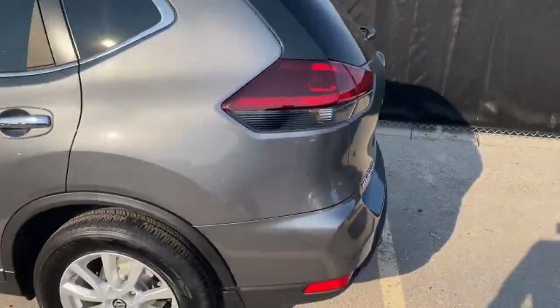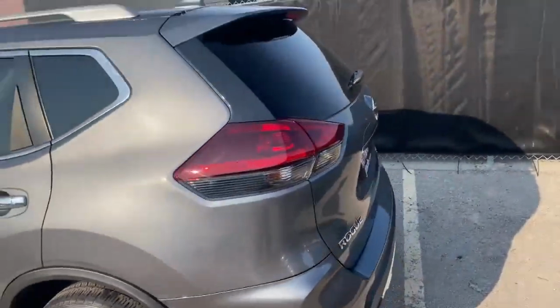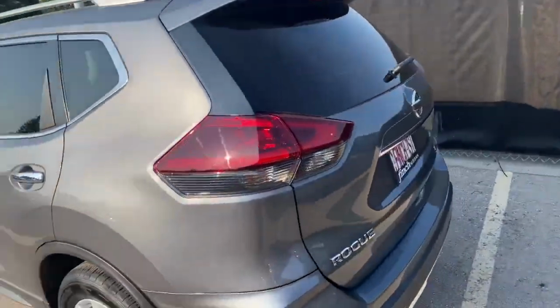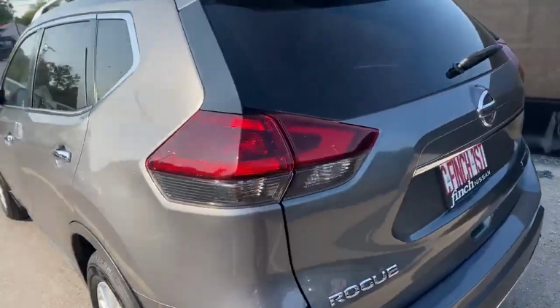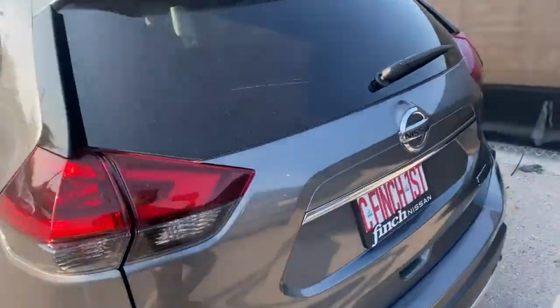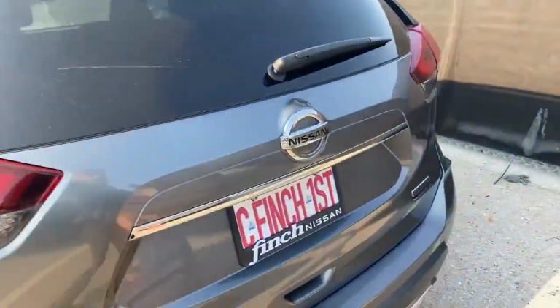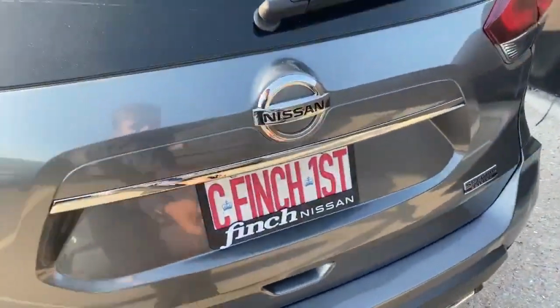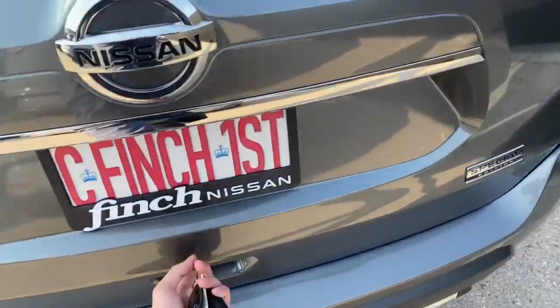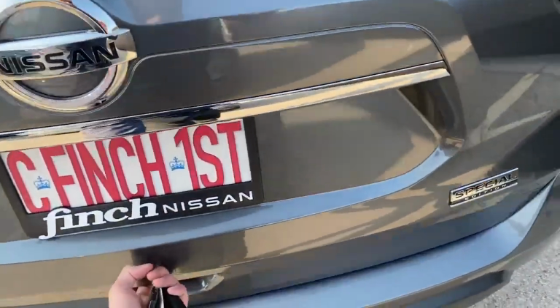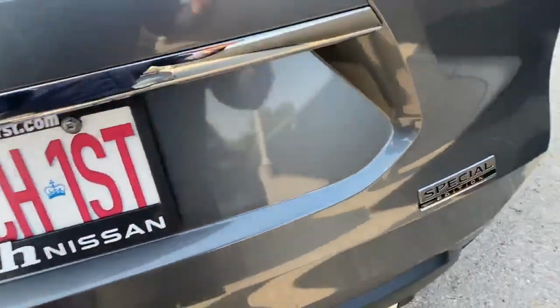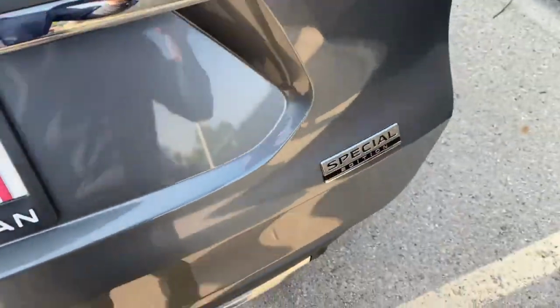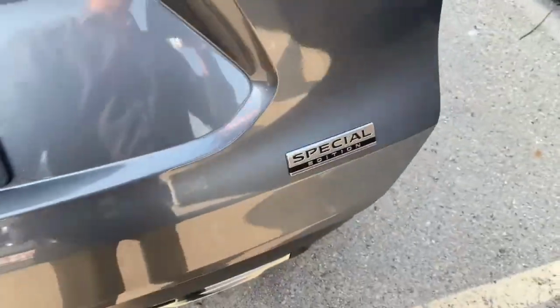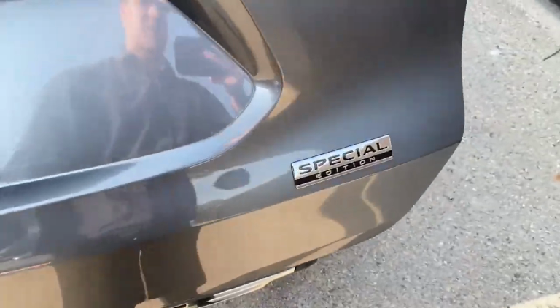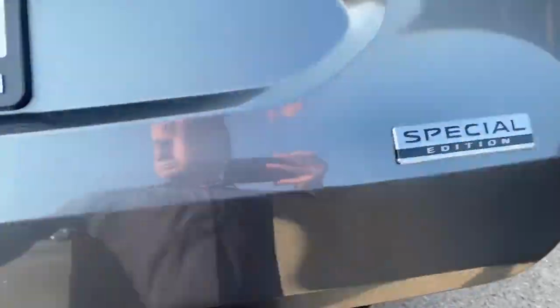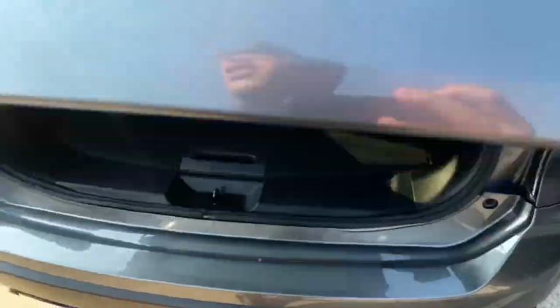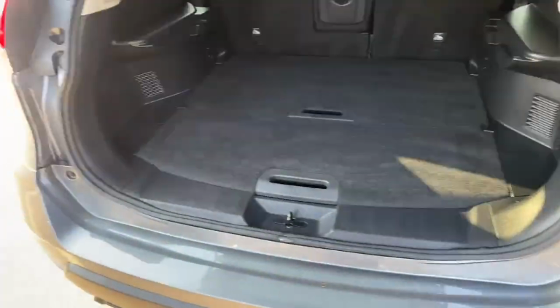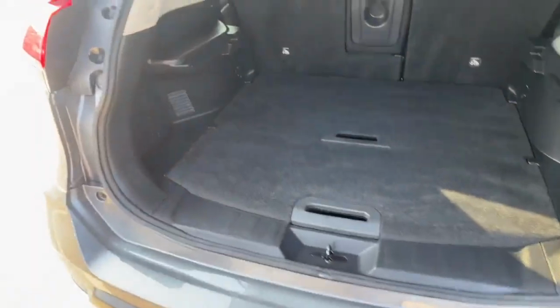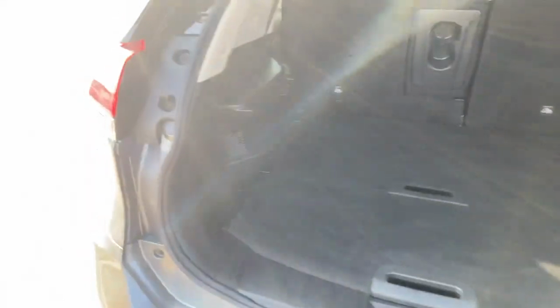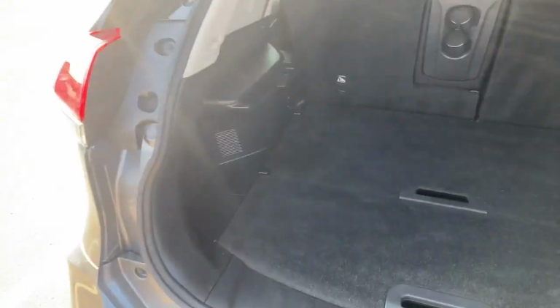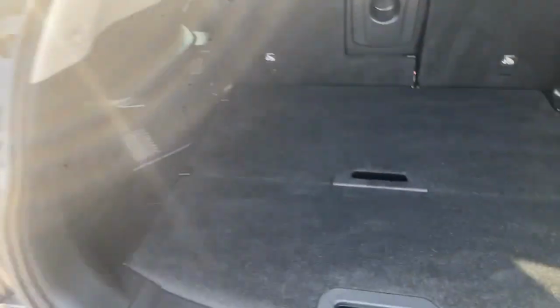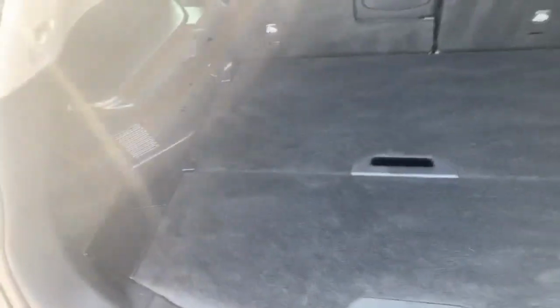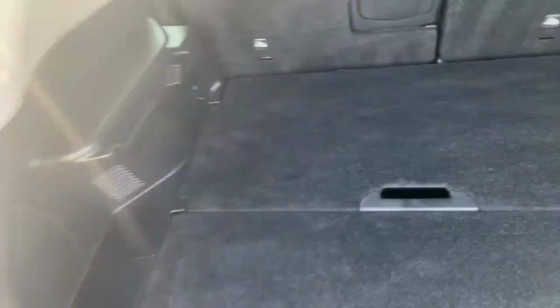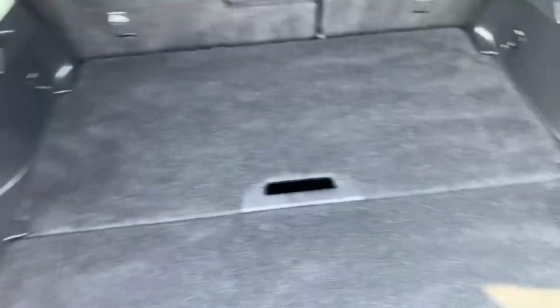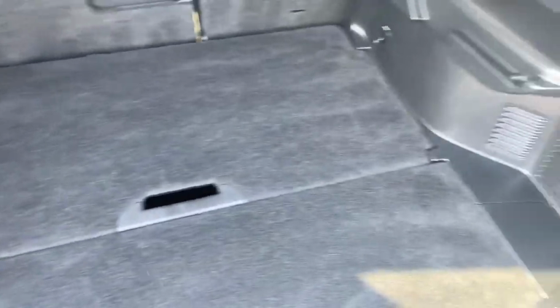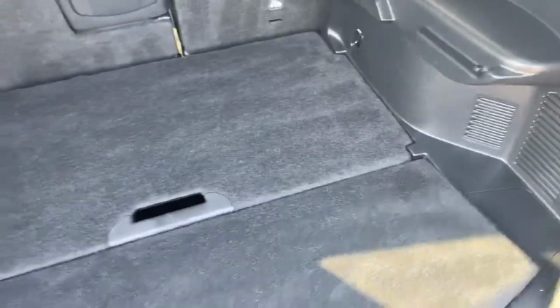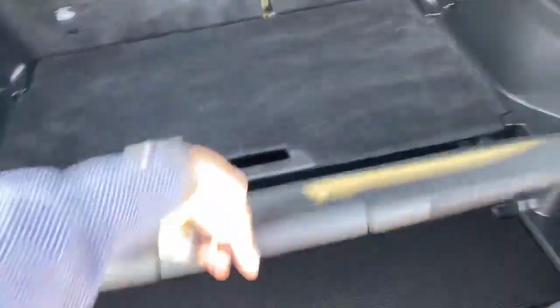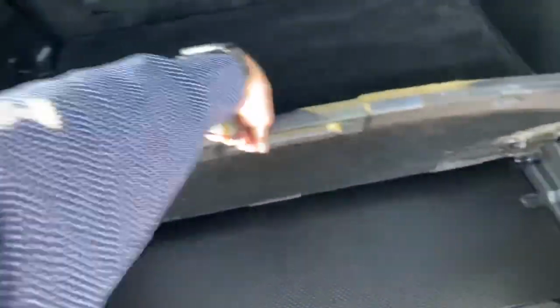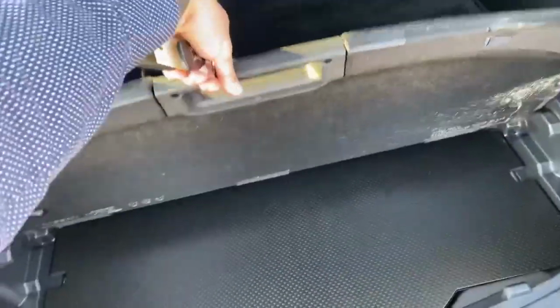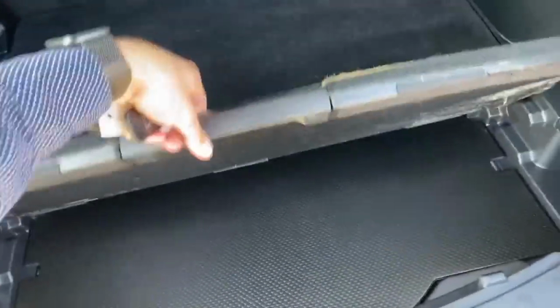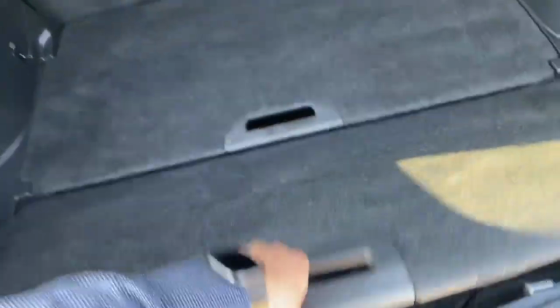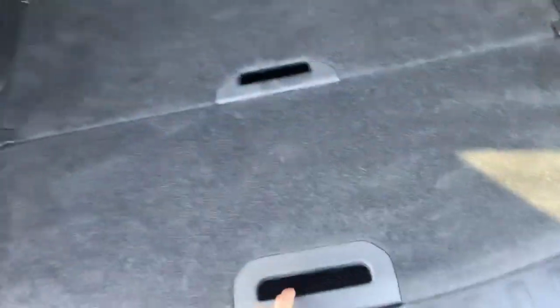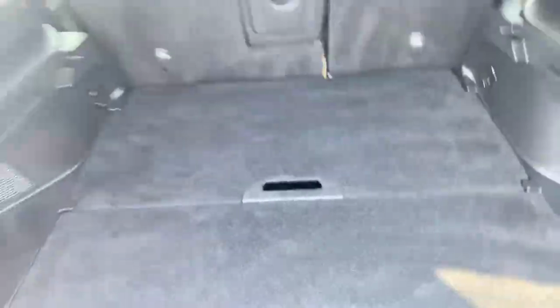Give you a quick look inside the trunk here. As you can see, this special edition badging is just right over there. It has the divide and hide covers here too — you can rearrange them 16 different ways.